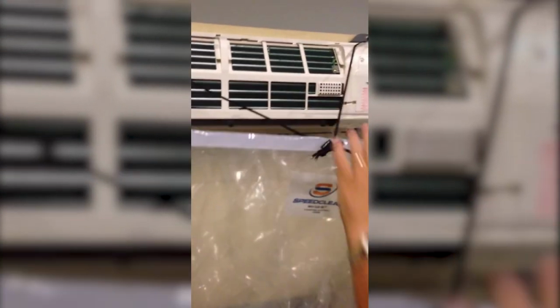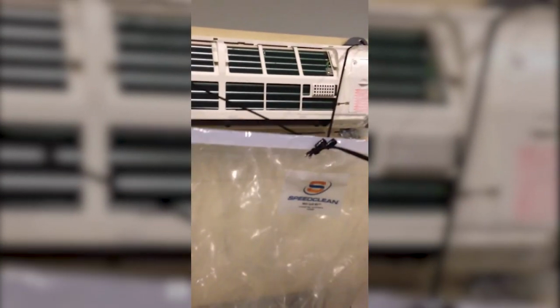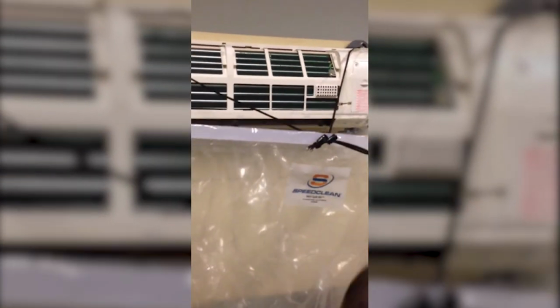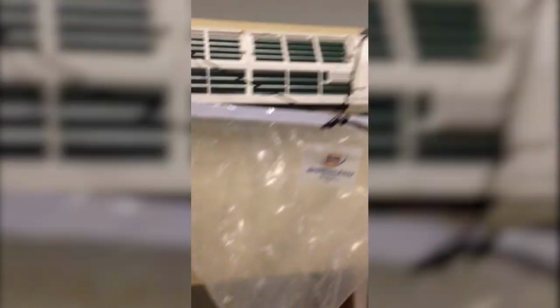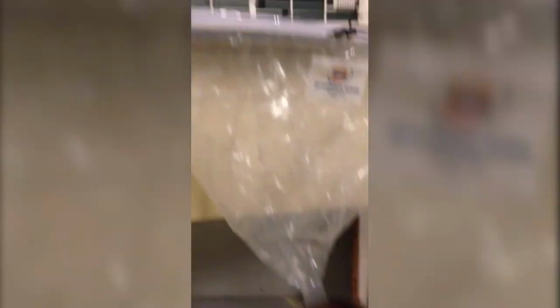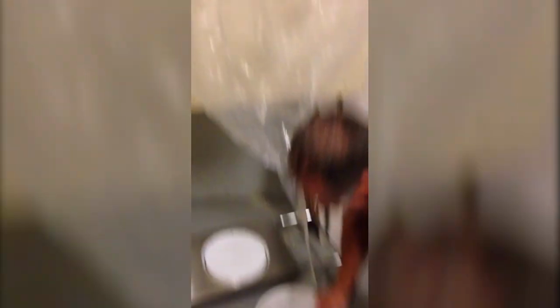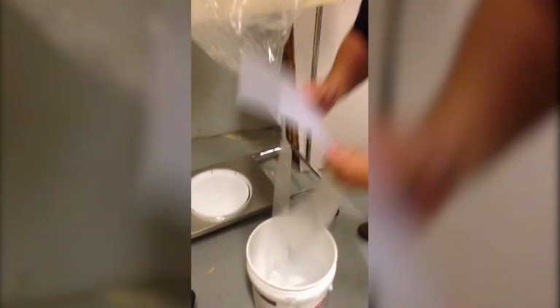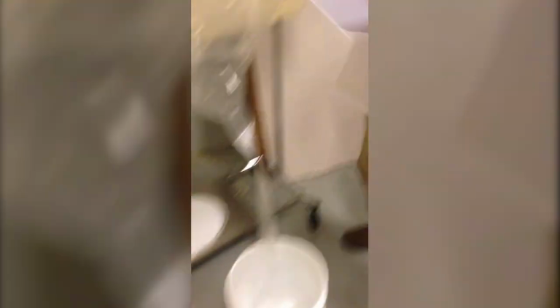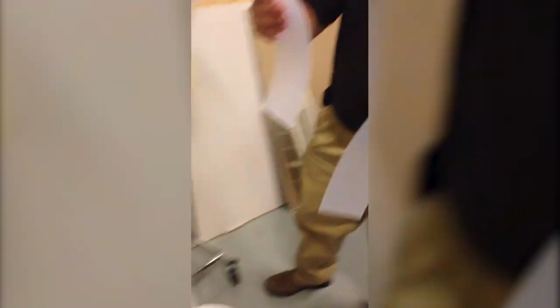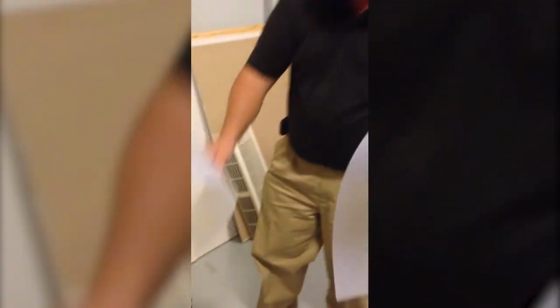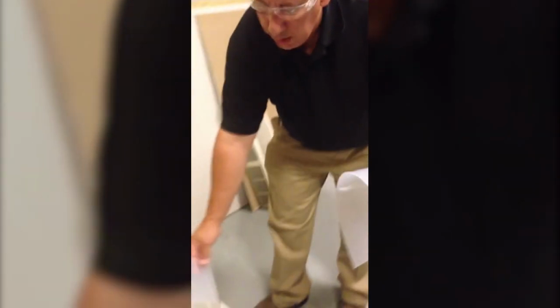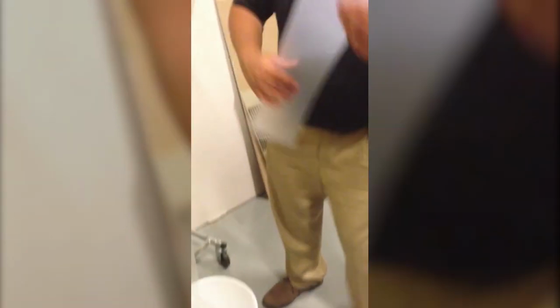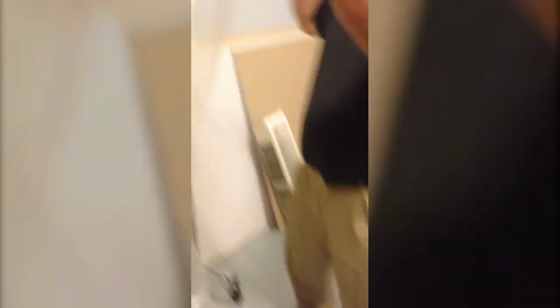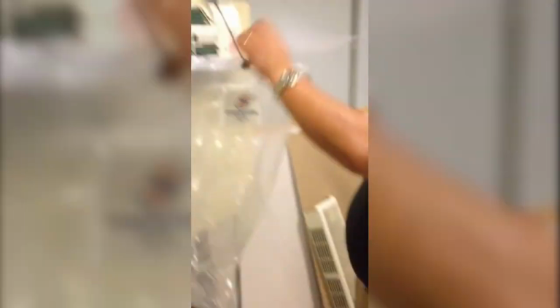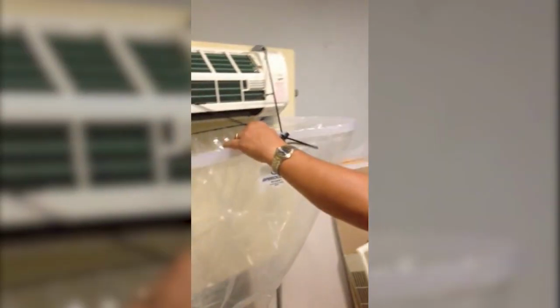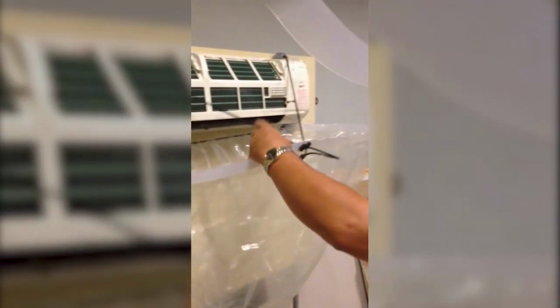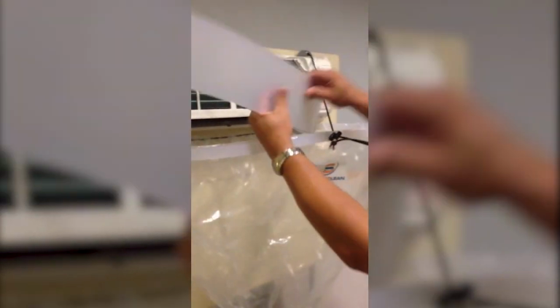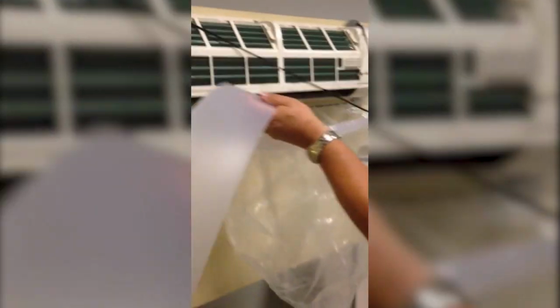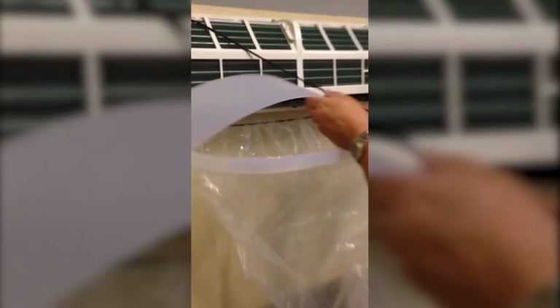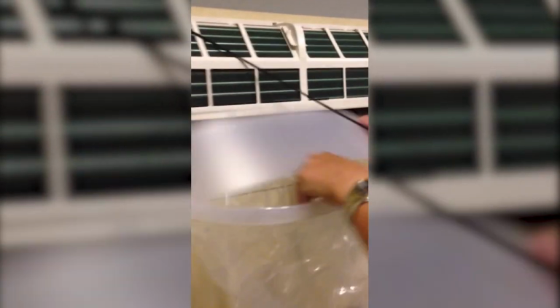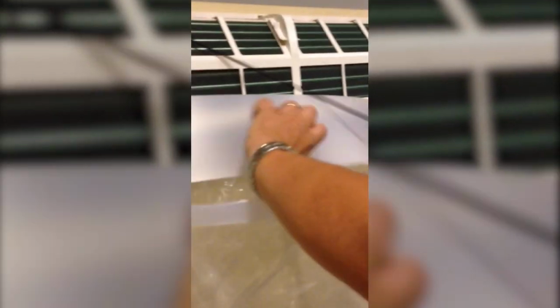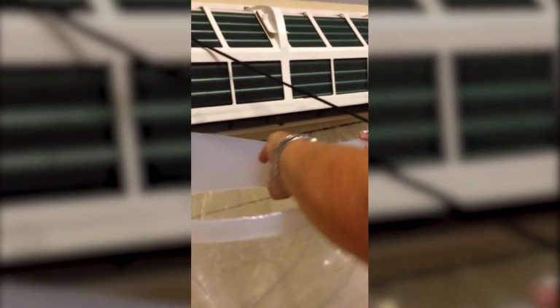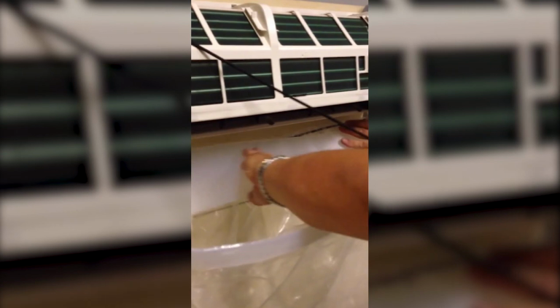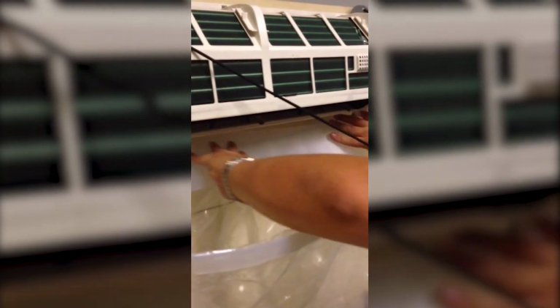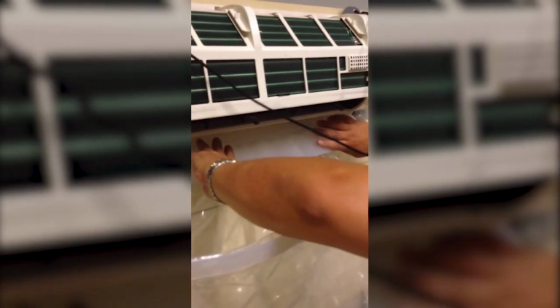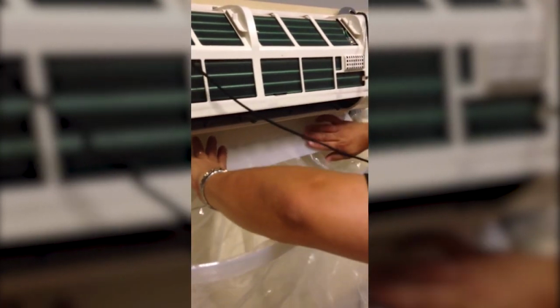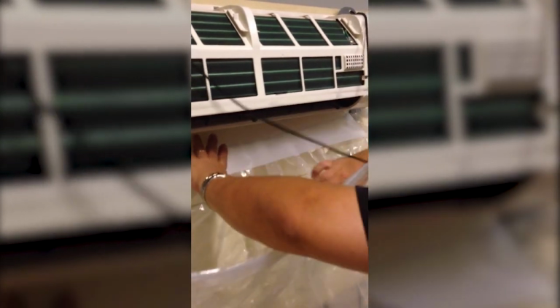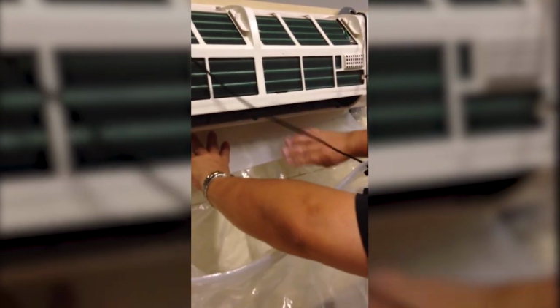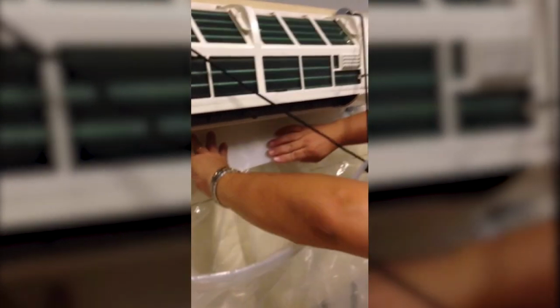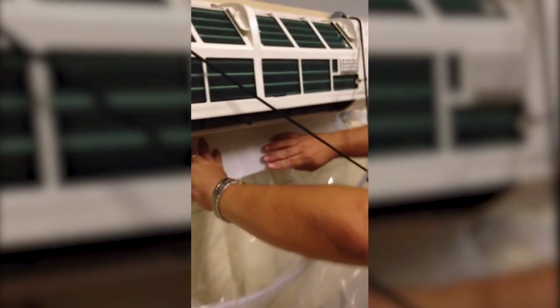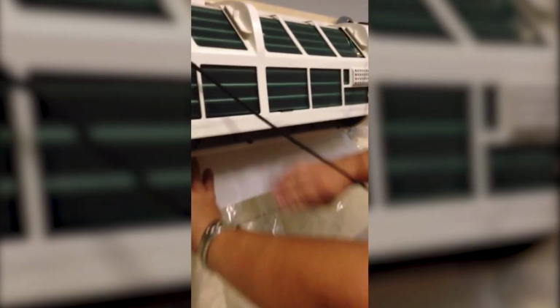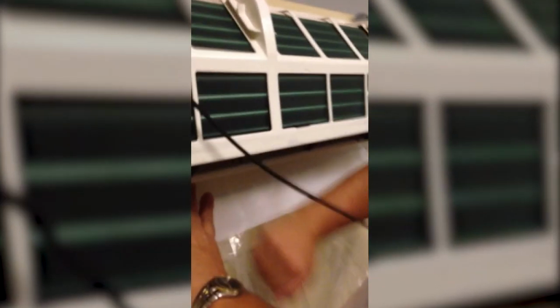Now what we're going to need to do here also — included in the kit are two pieces of flashing. This allows you to slide underneath the ductless unit to prevent the water, when the drain pan overflows, from dripping down the wall. You're just going to put that there.